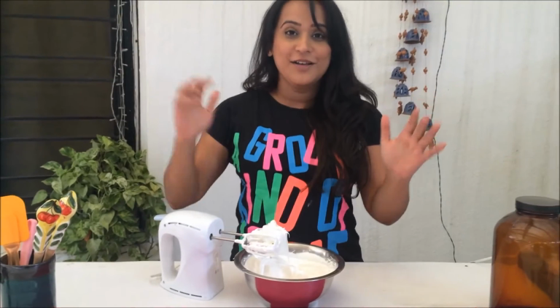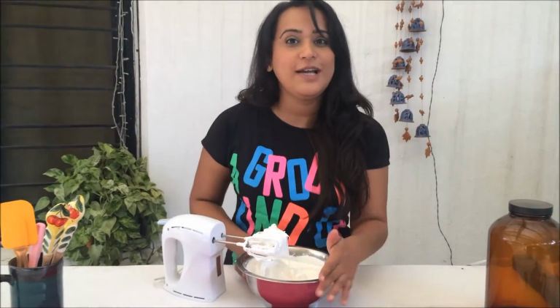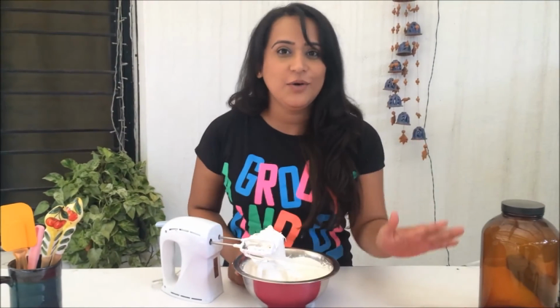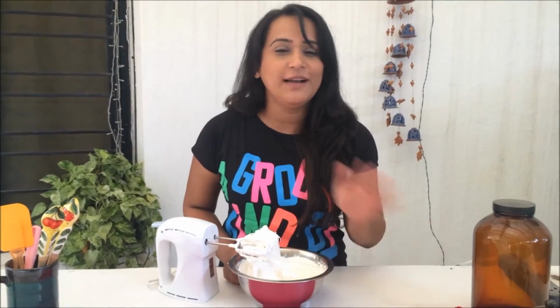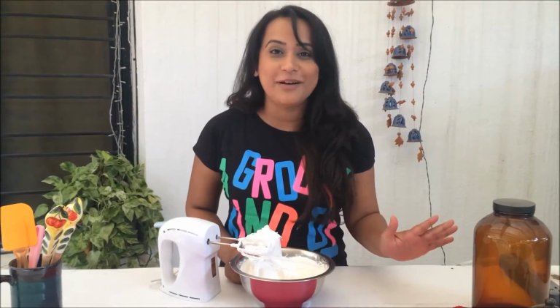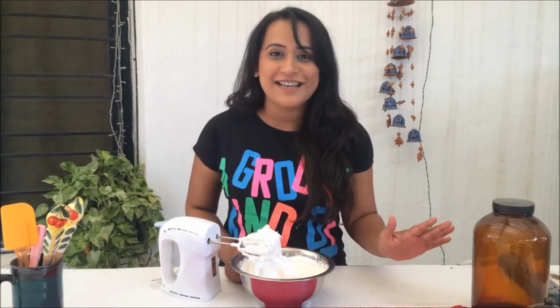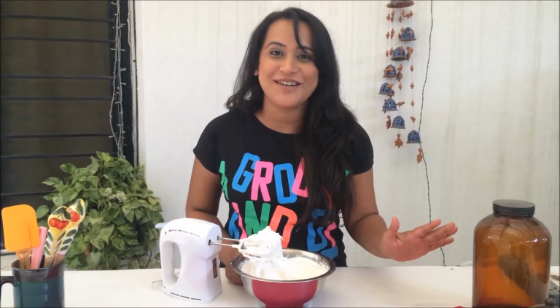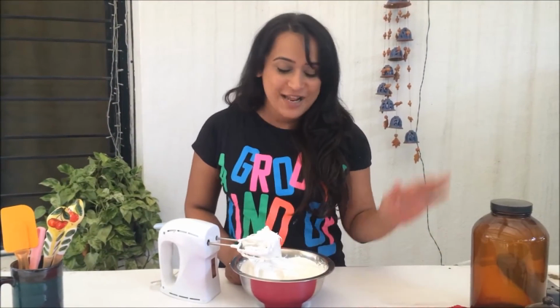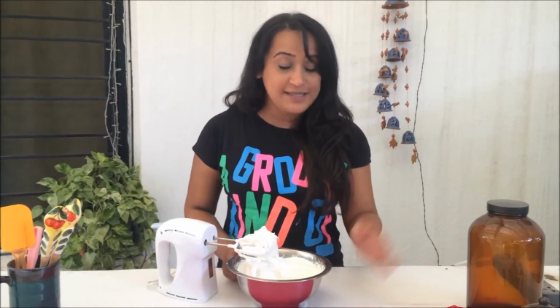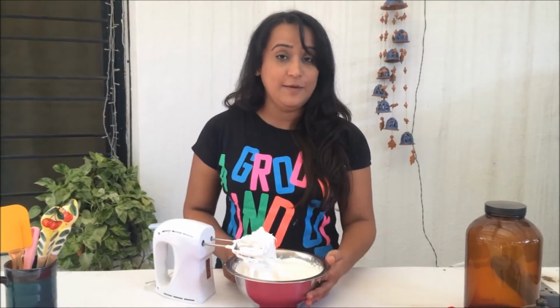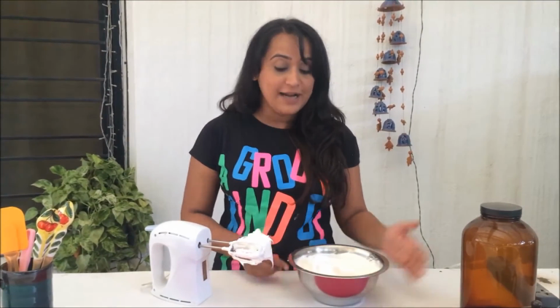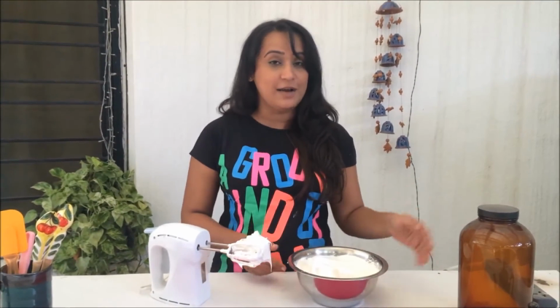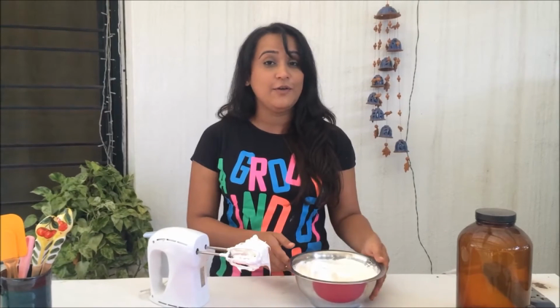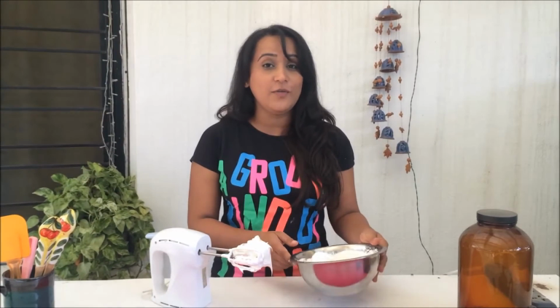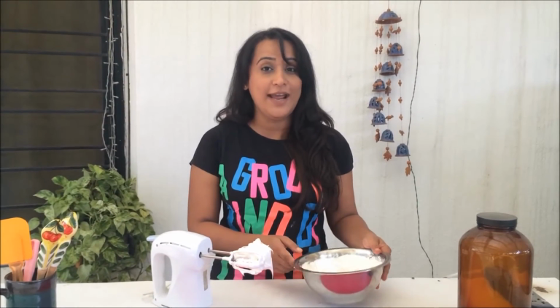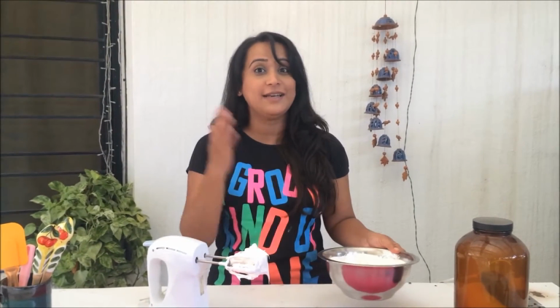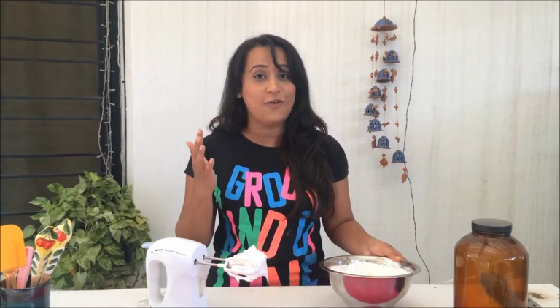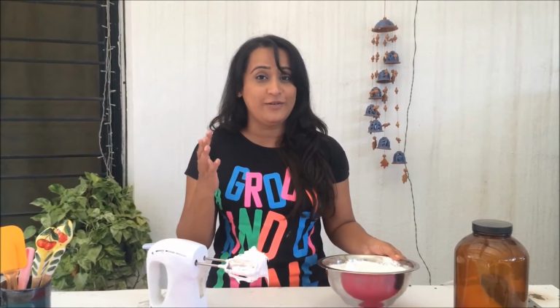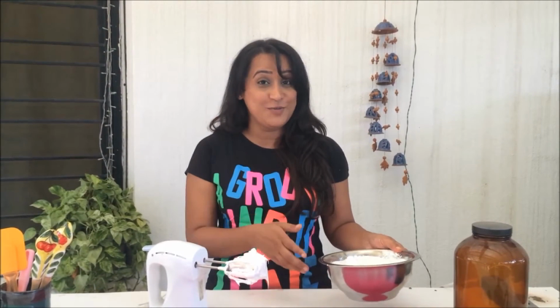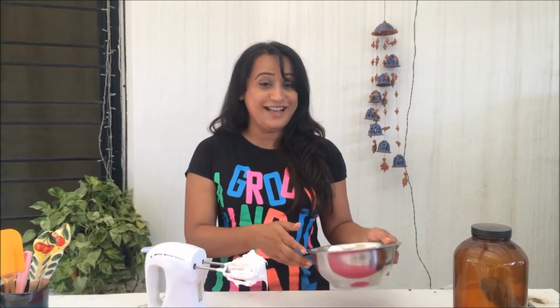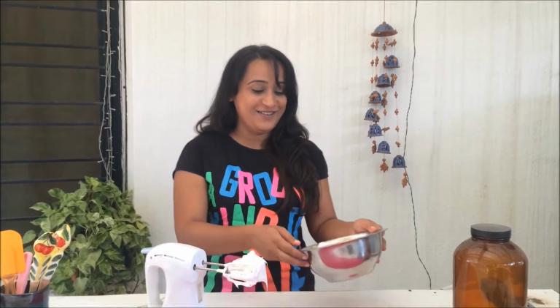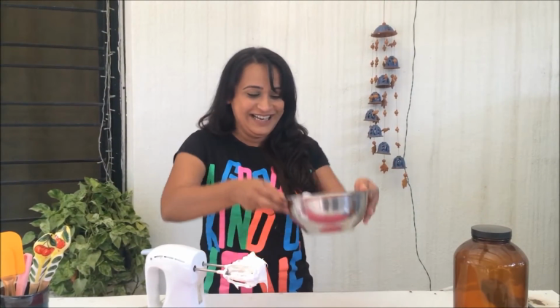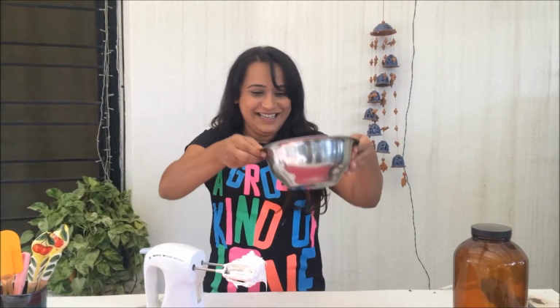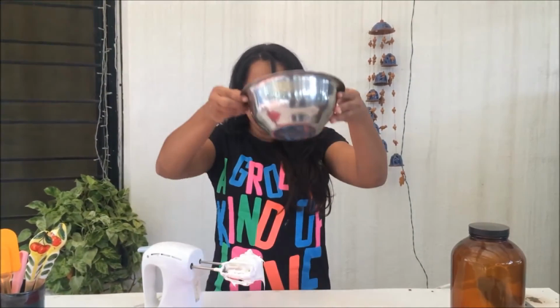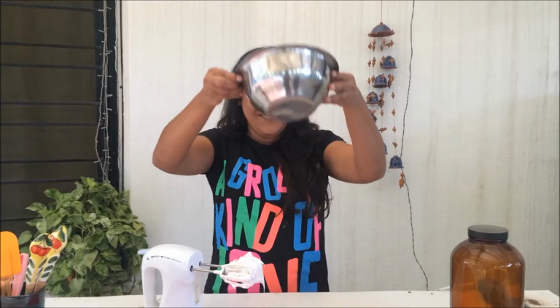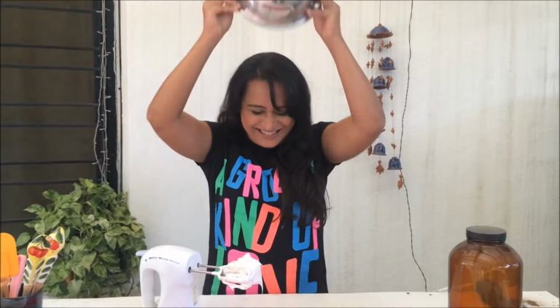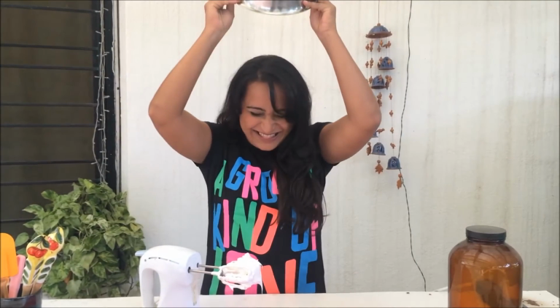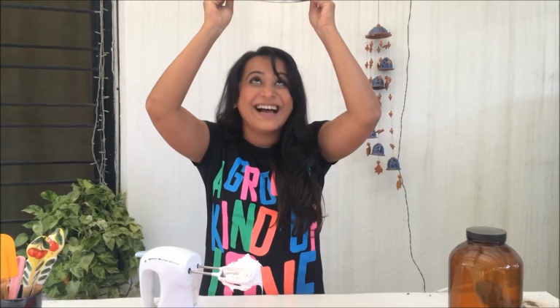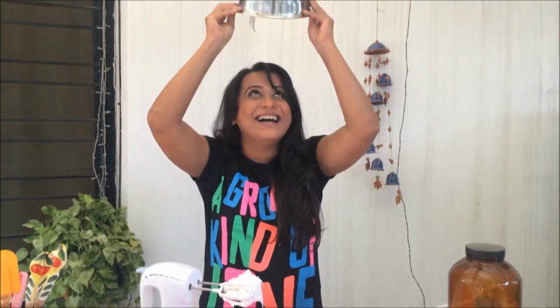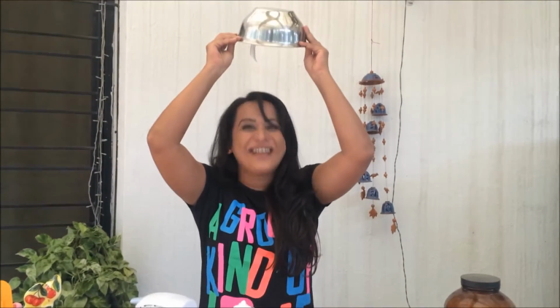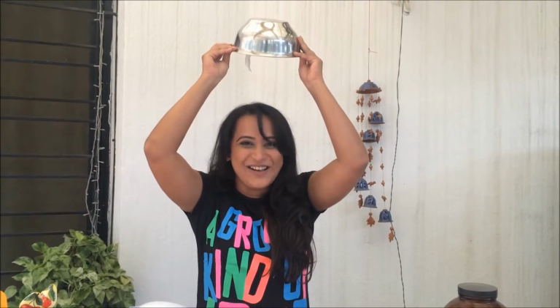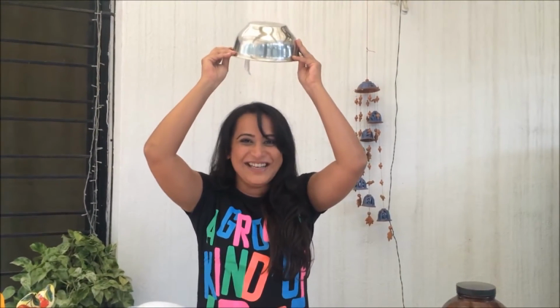You guys do know what the ultimate meringue test is, right? Your meringue is done when you can hold it over your head and it doesn't fall down. So should we try that? Here we go. It's all good now!